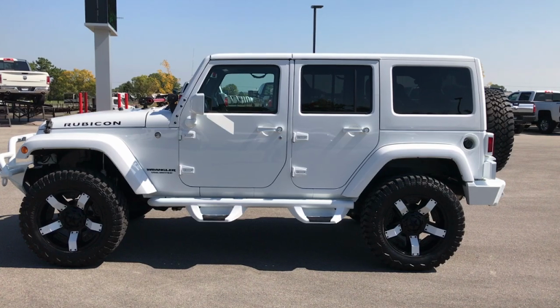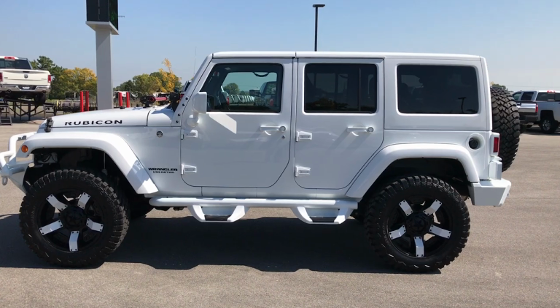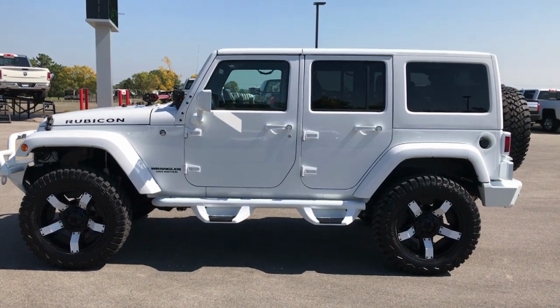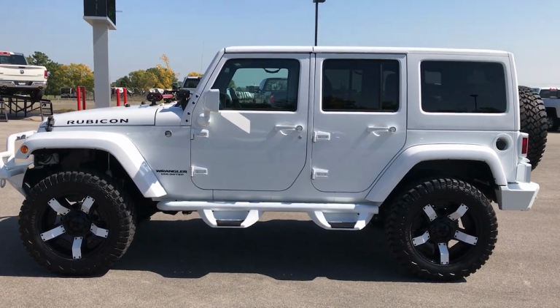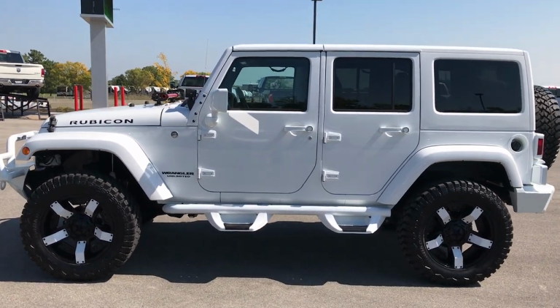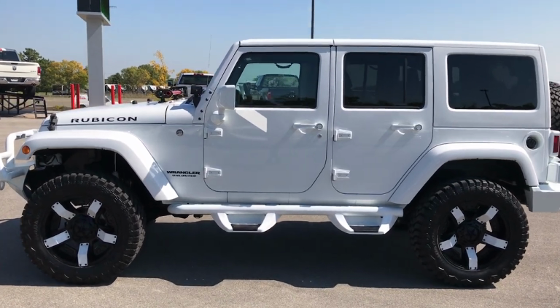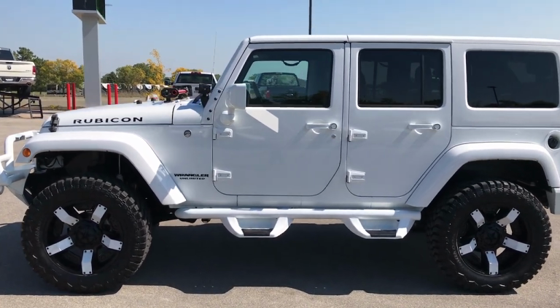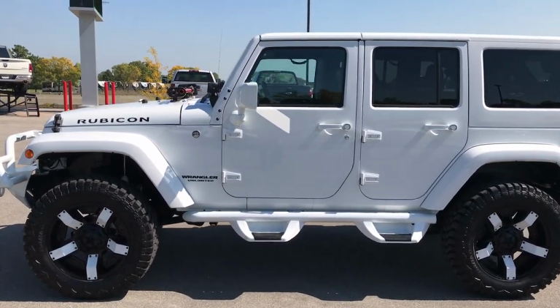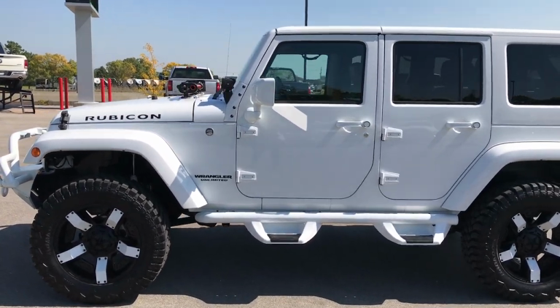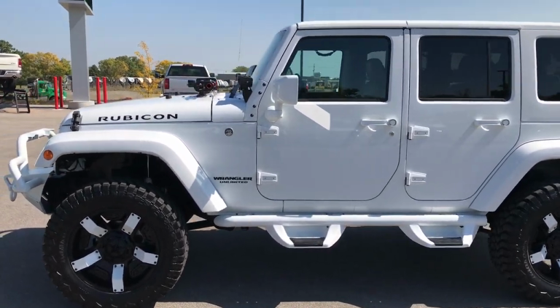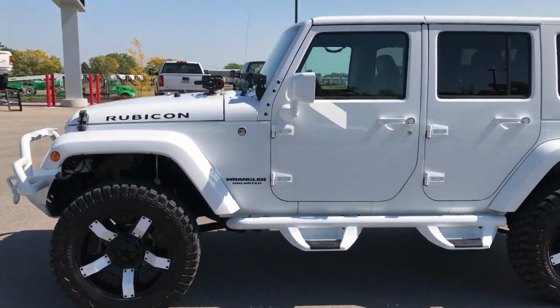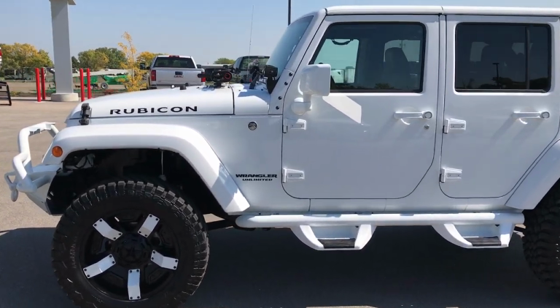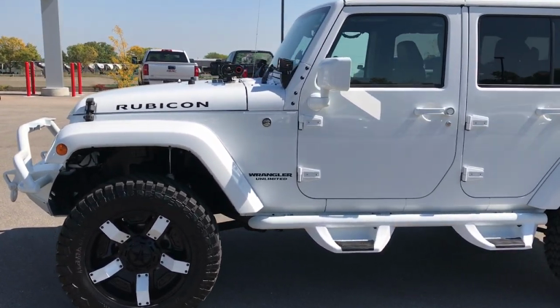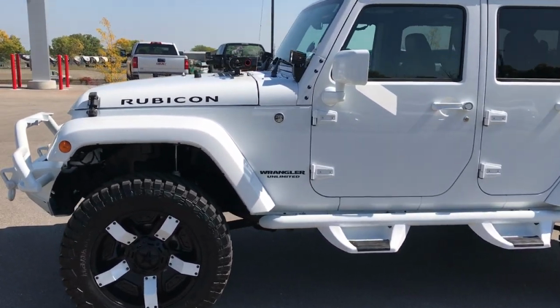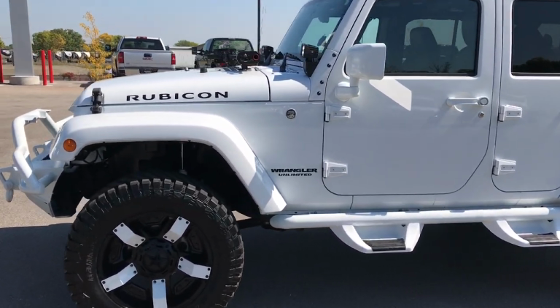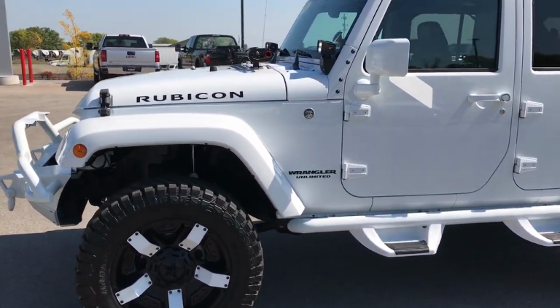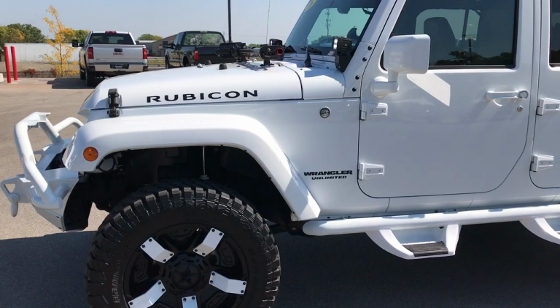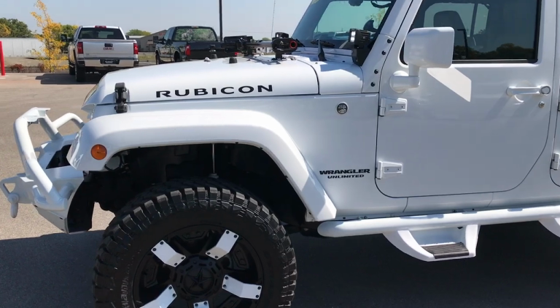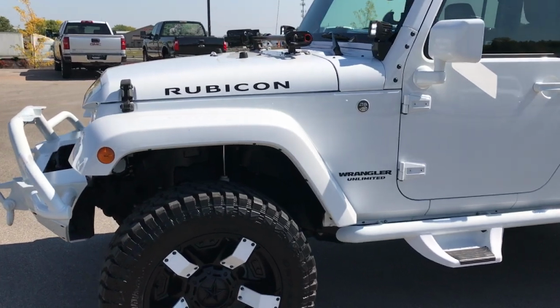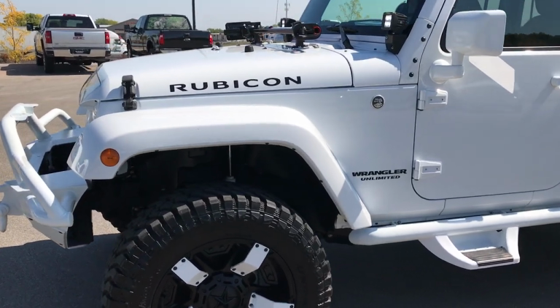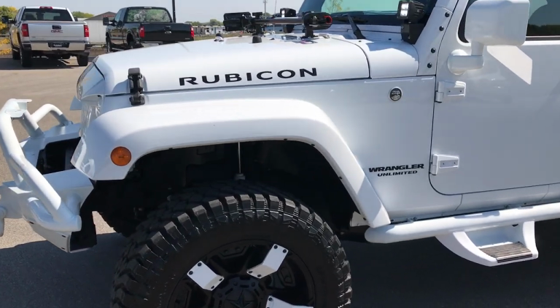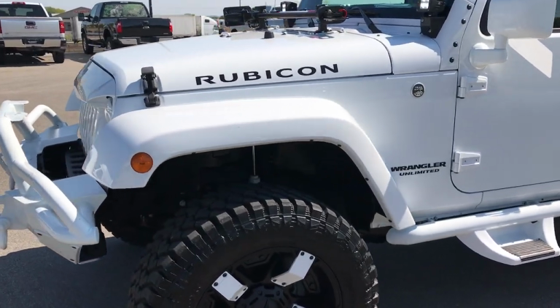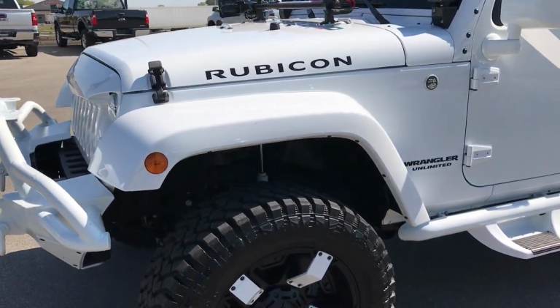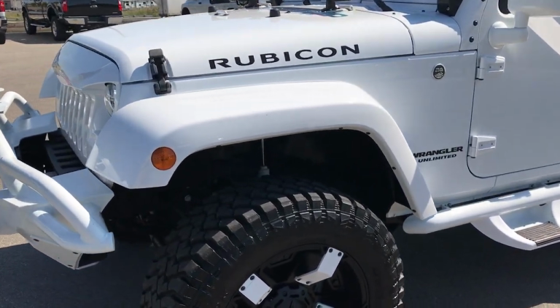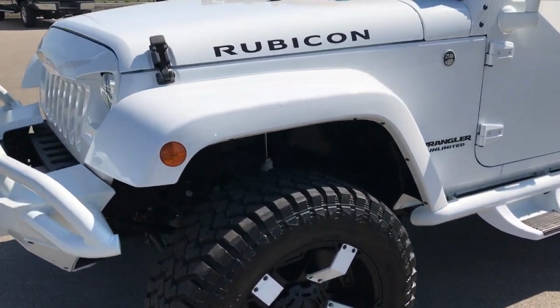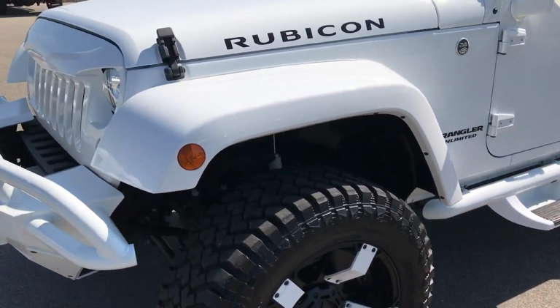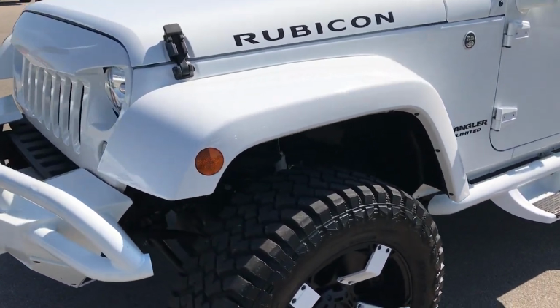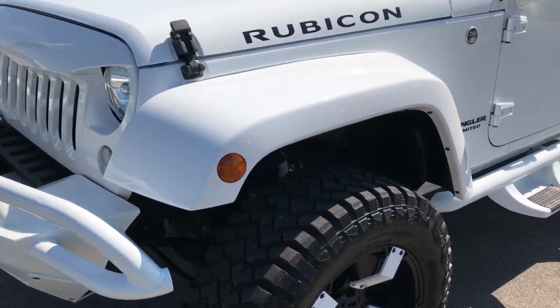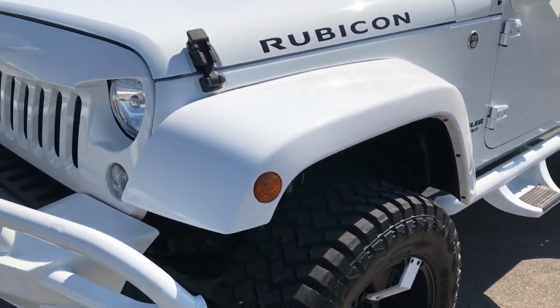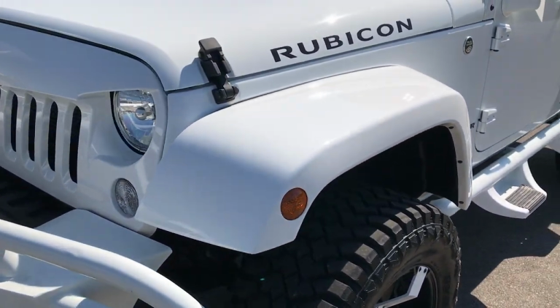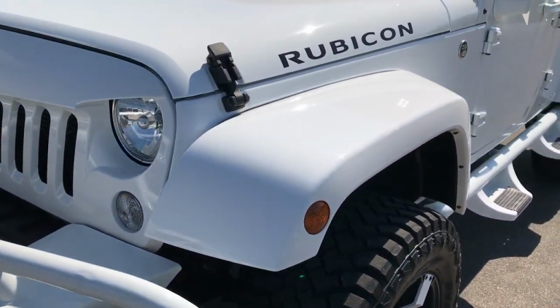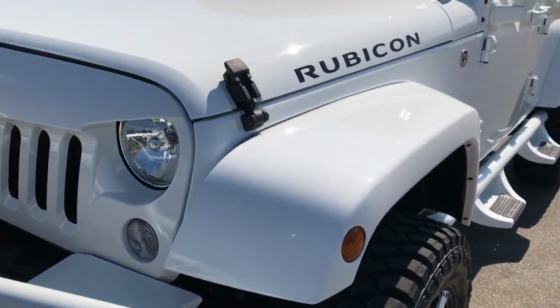This is stock number 9212, a 2016 Jeep Wrangler Unlimited Rubicon.